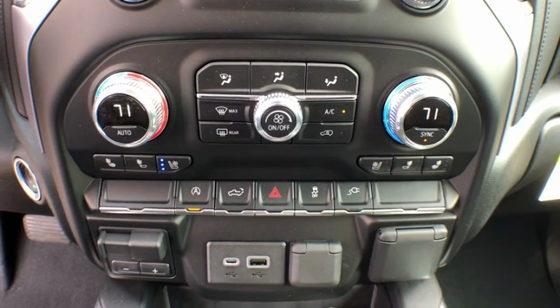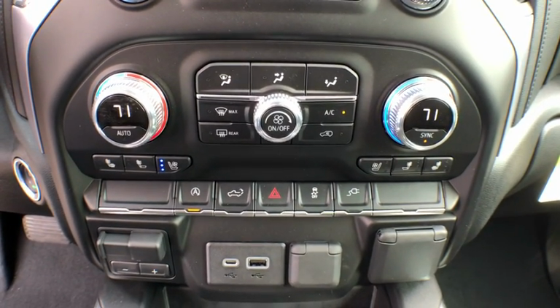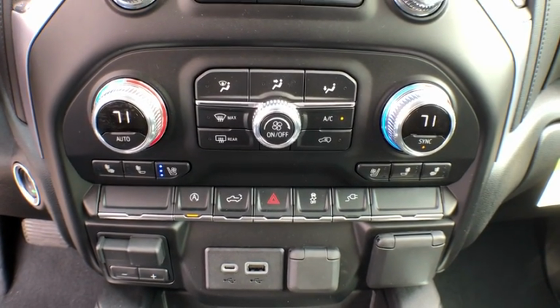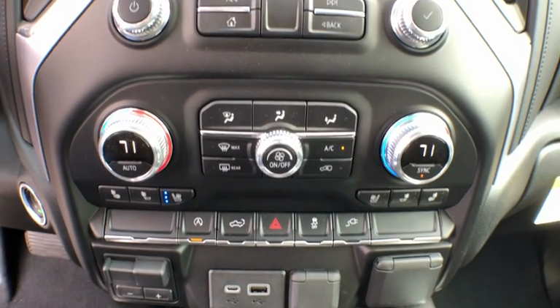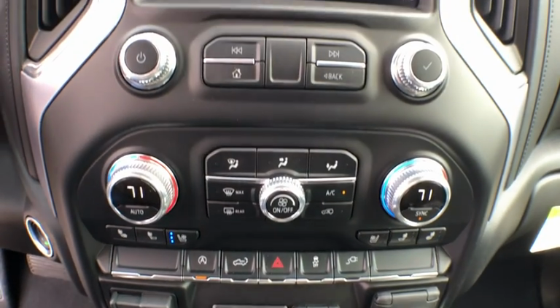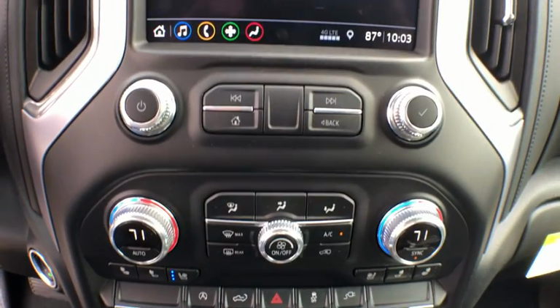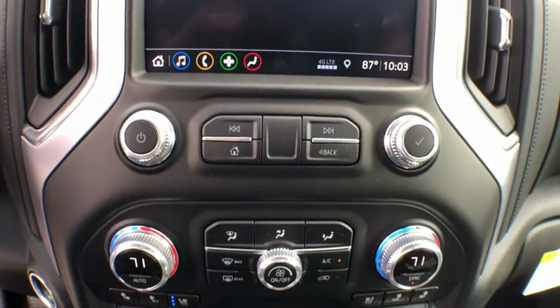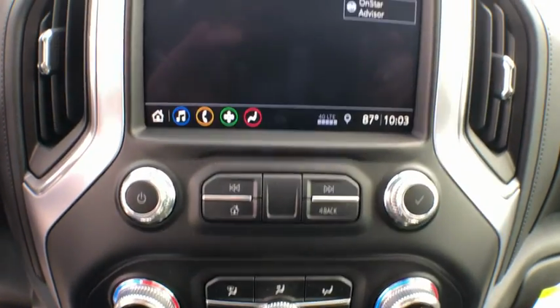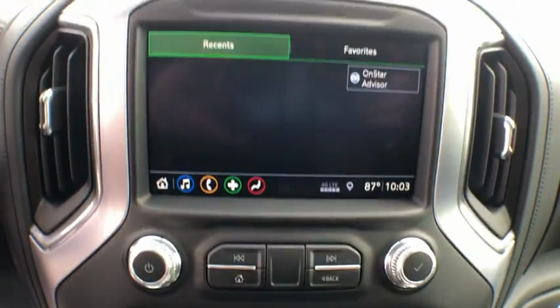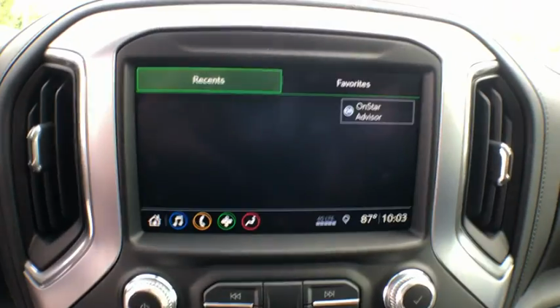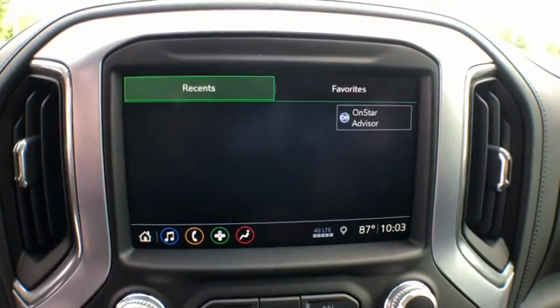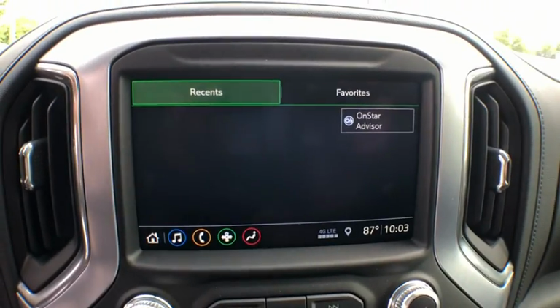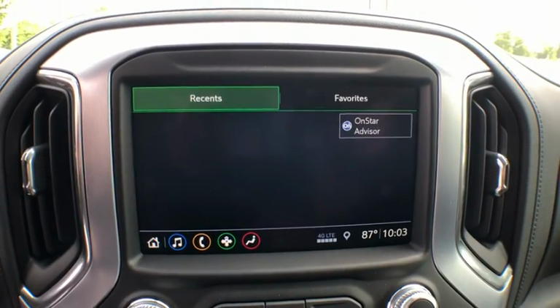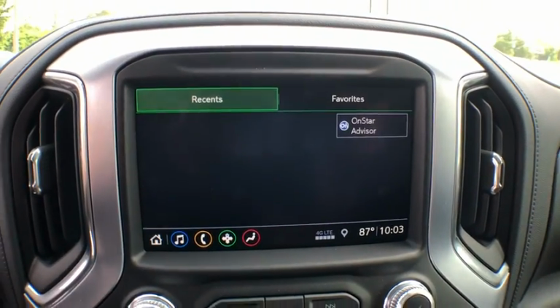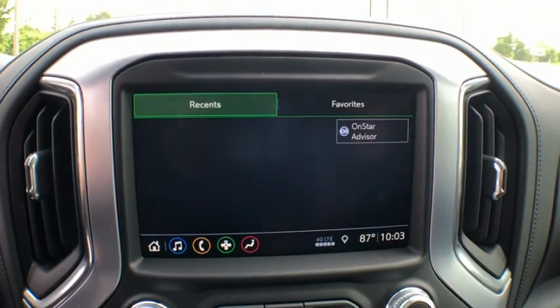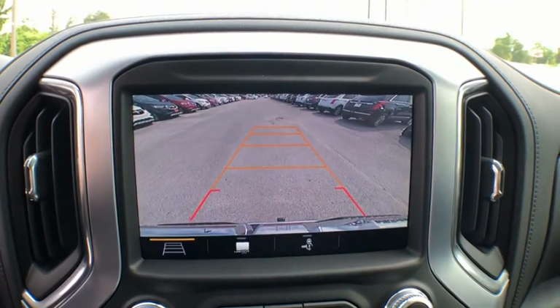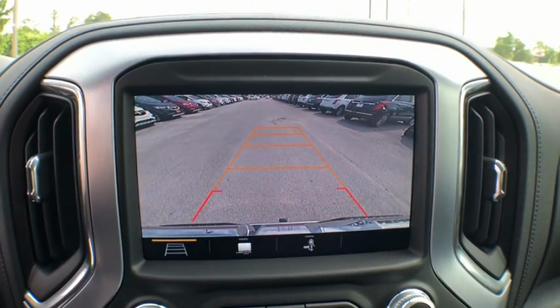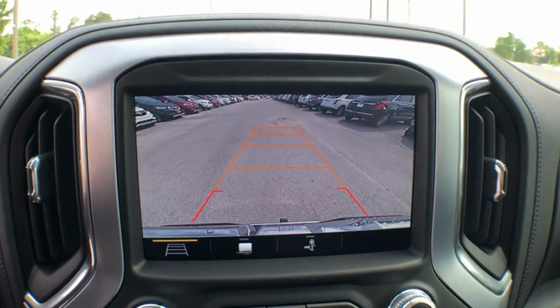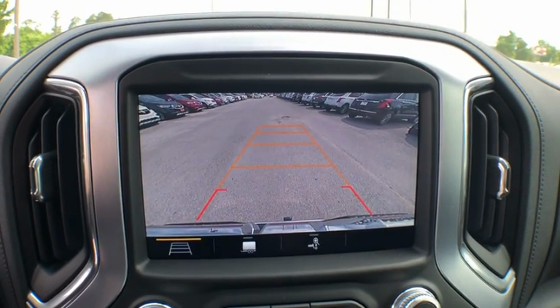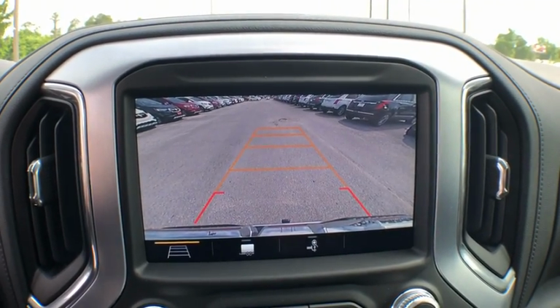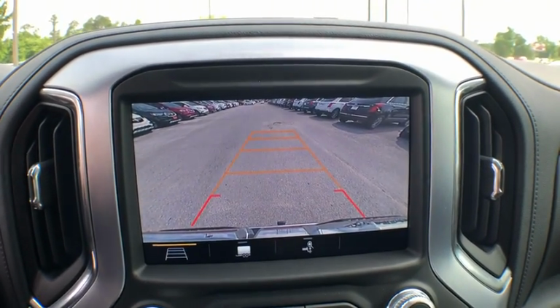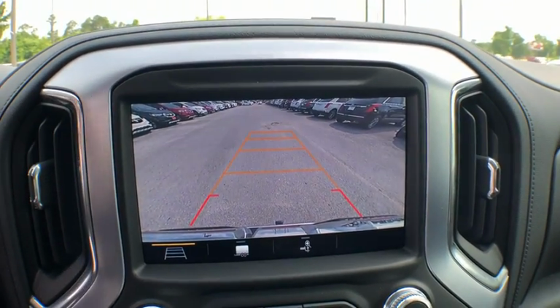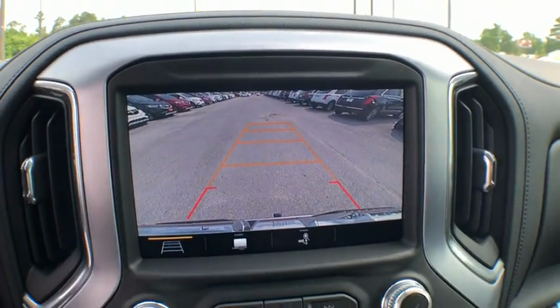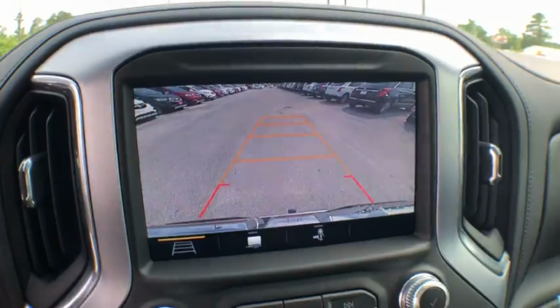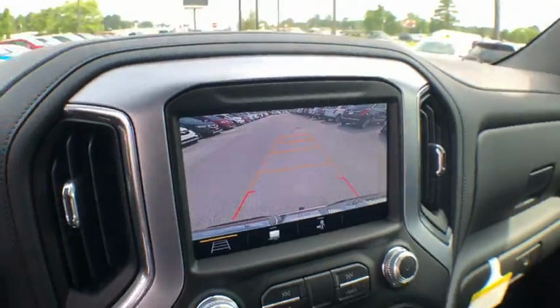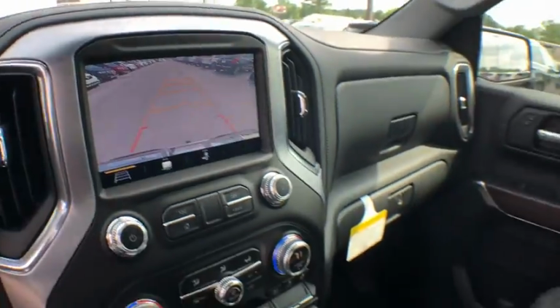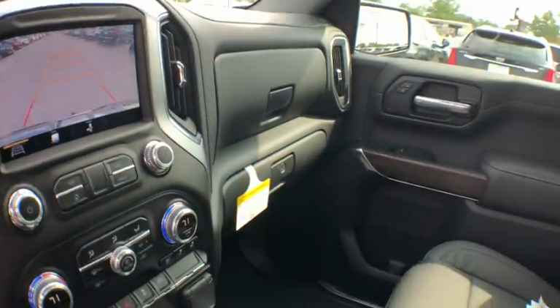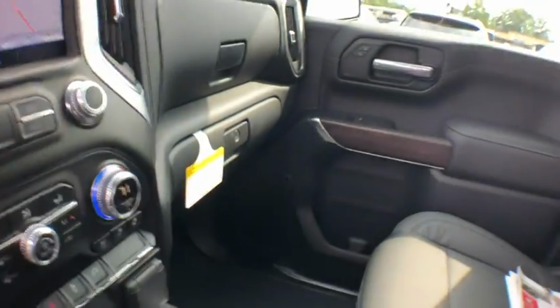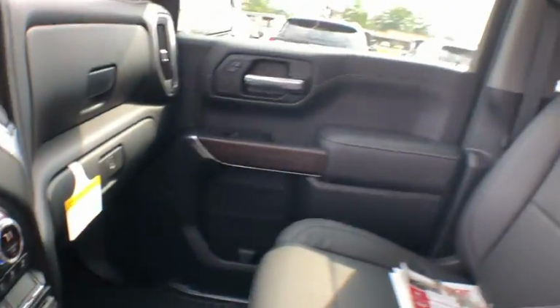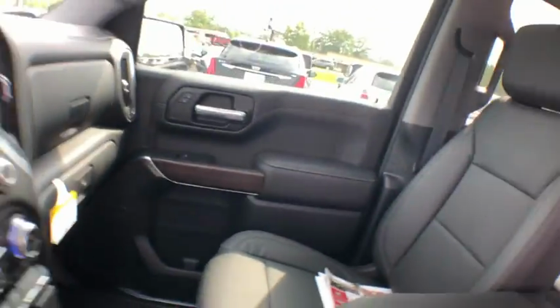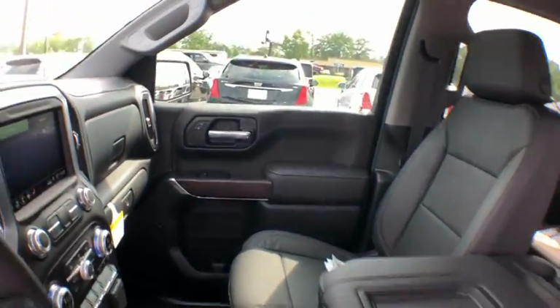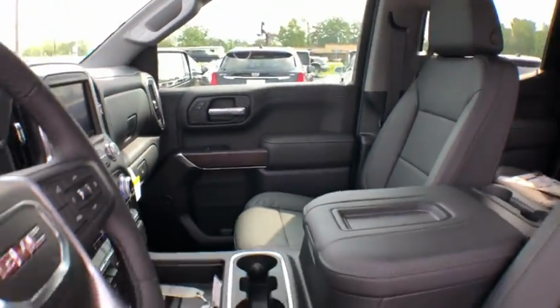leather wrapped steering wheel, Bluetooth, power steering, adjustable steering wheel, aluminum wheels, four-wheel disc brakes, cruise control, four-wheel drive, auto dimming rearview mirror, keyless start.